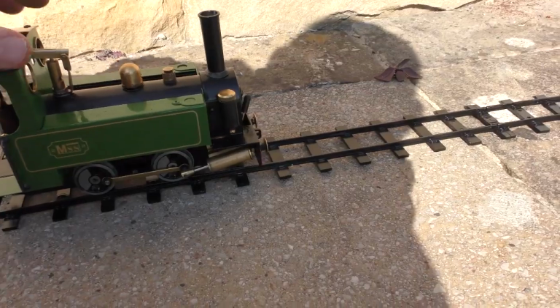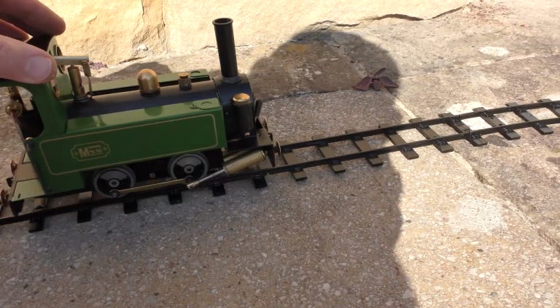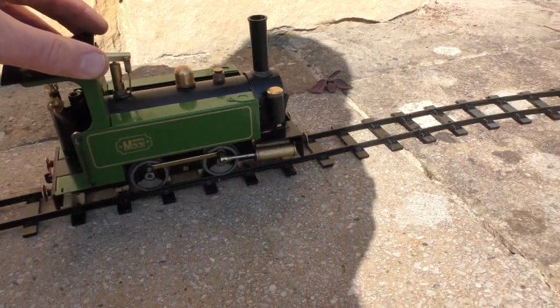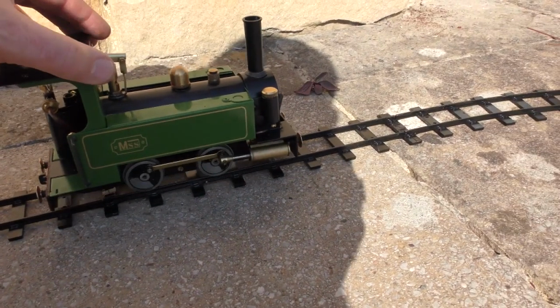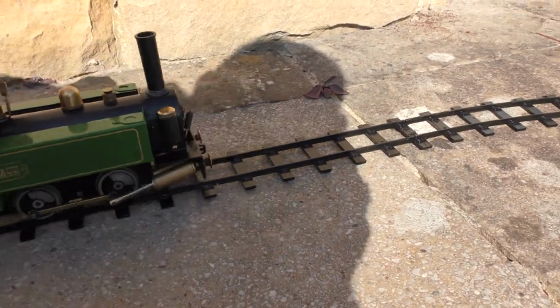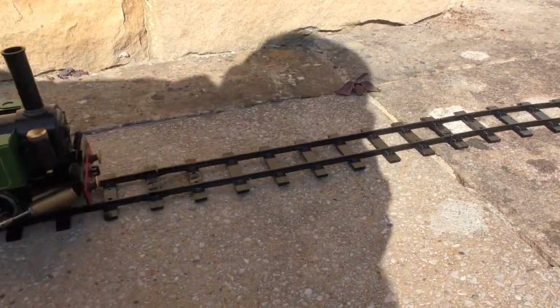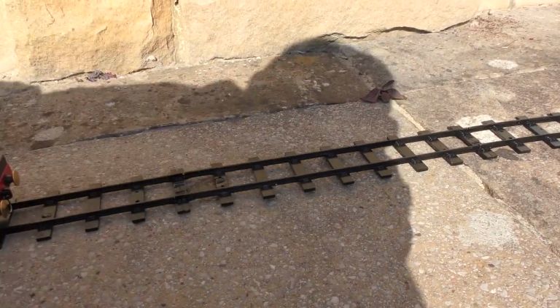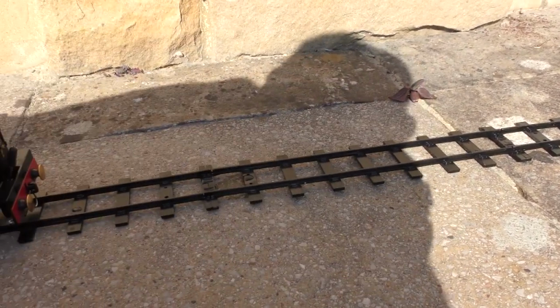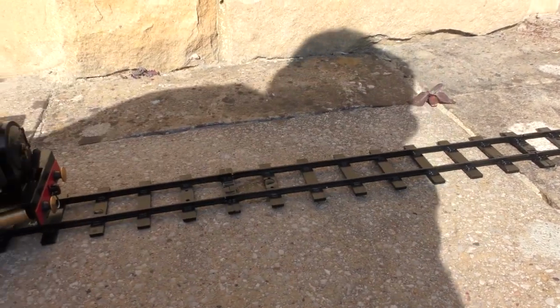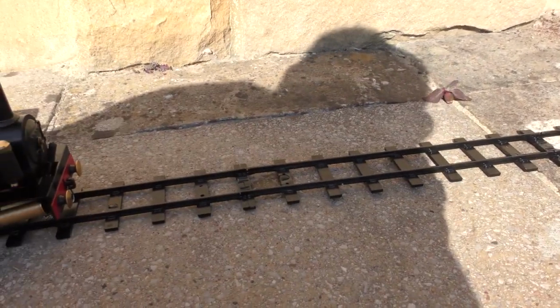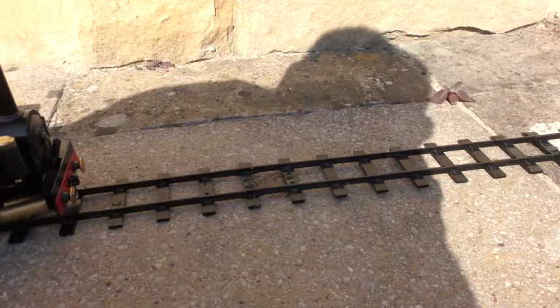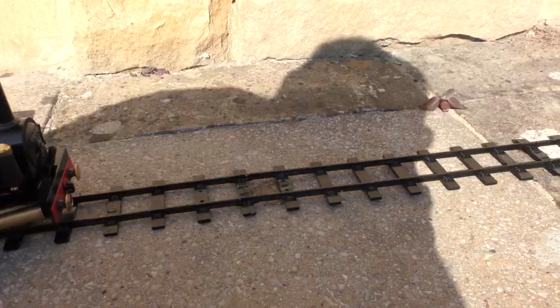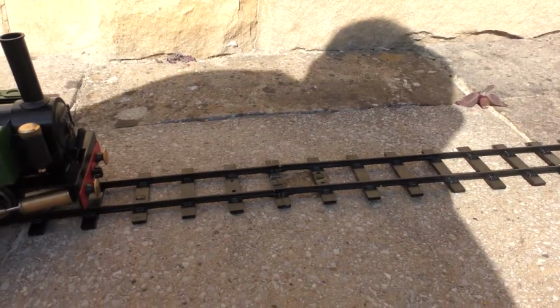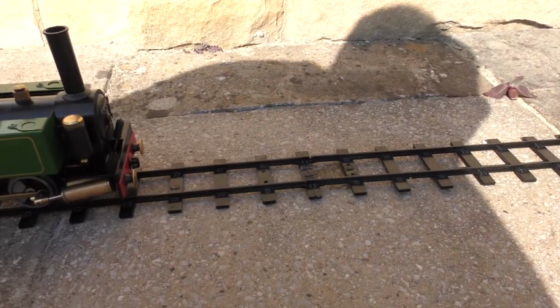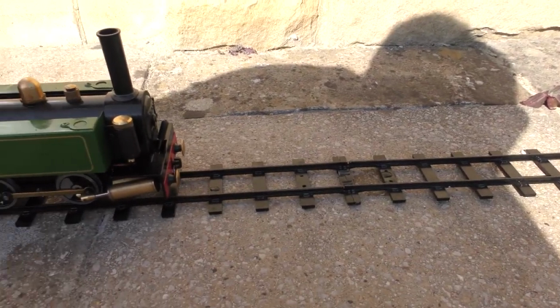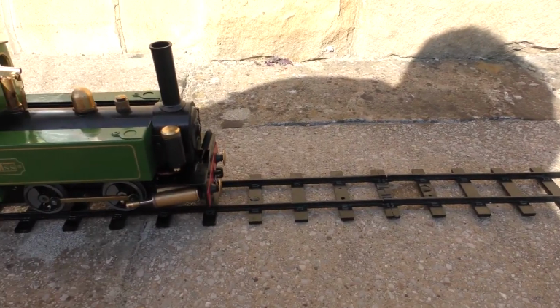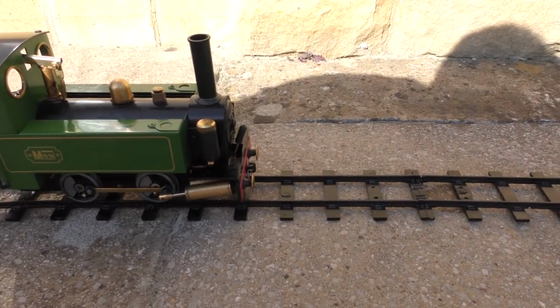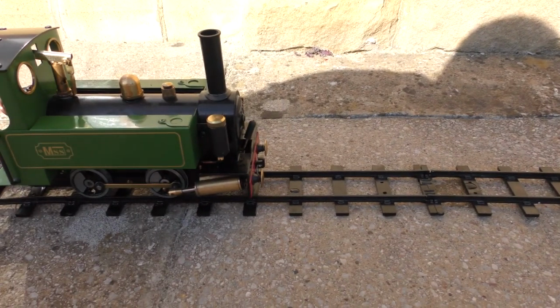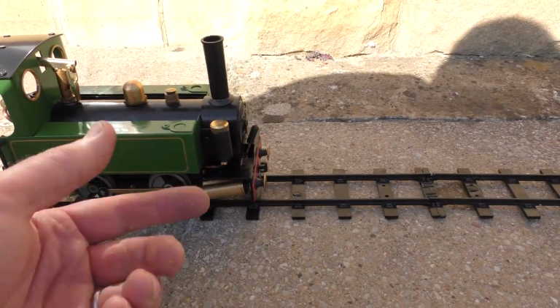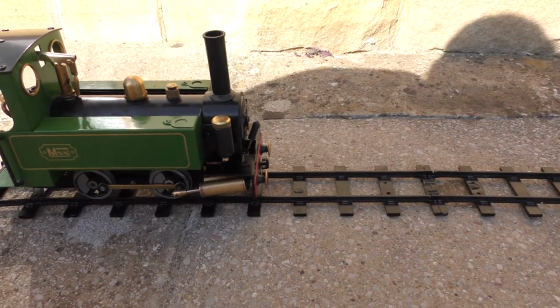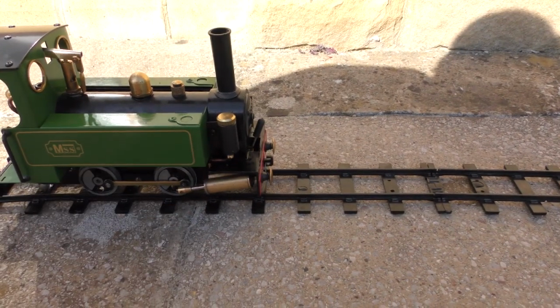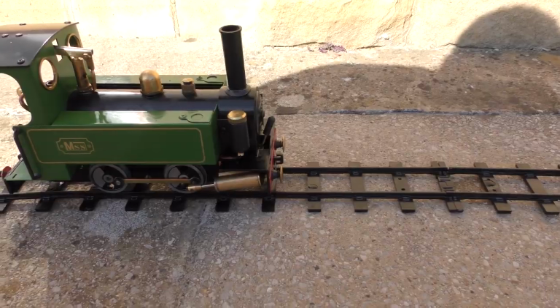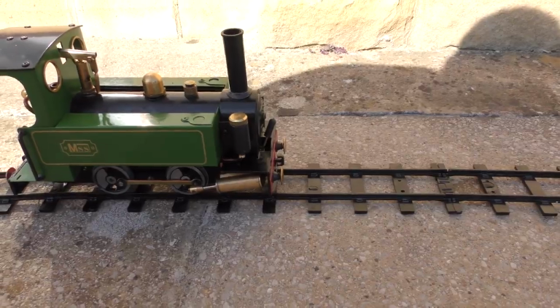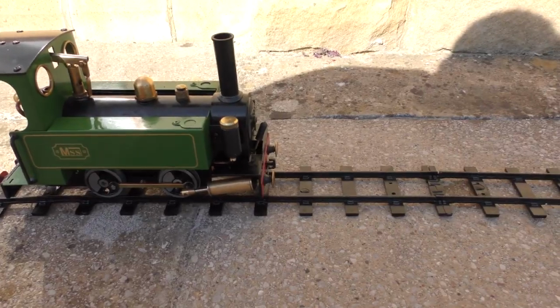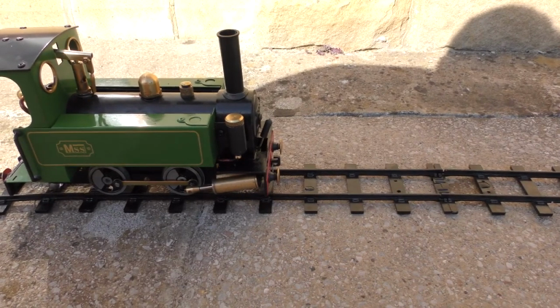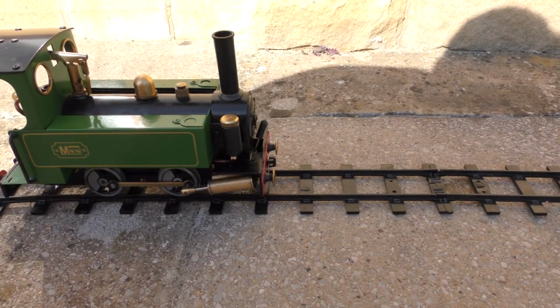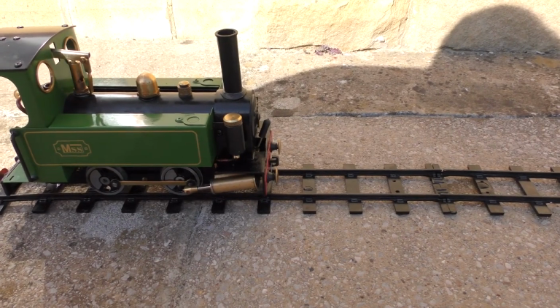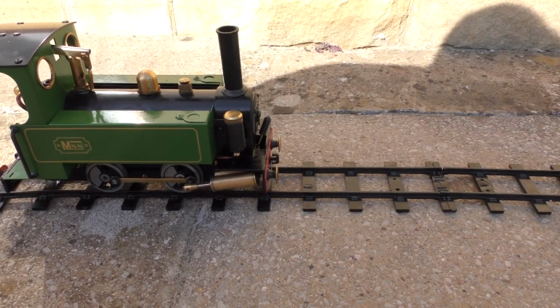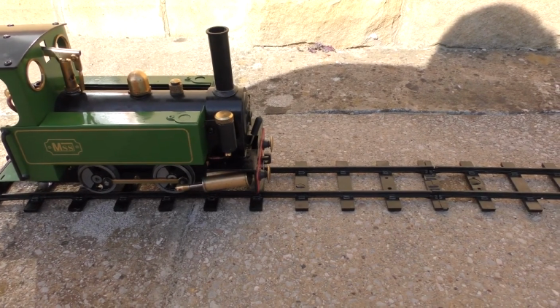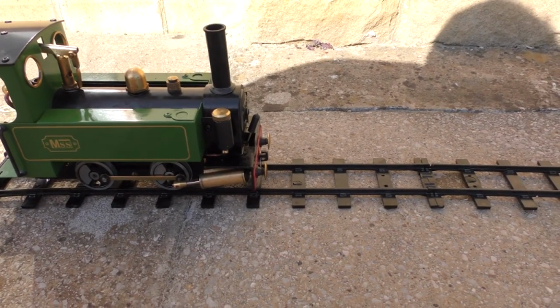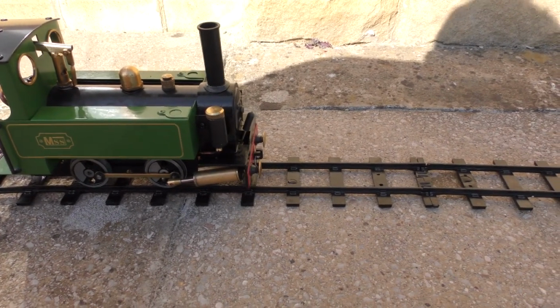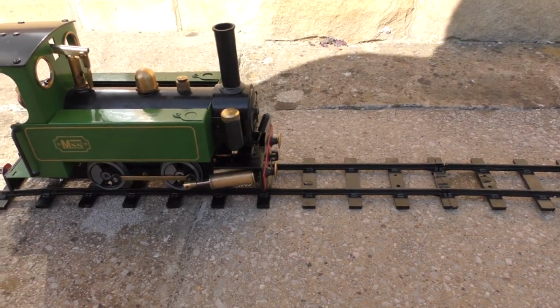I'm kind of at a bit of a loss now. I've fitted the oiler and I can't really tell whether there are any leaks under there, but the fact the pistons have got that much resistance — I don't know. Anyway, I just wonder what you thought.